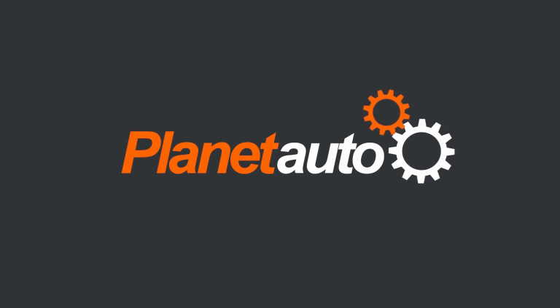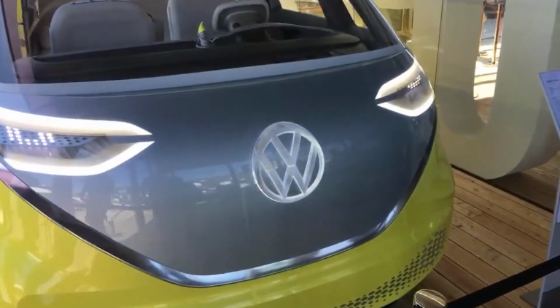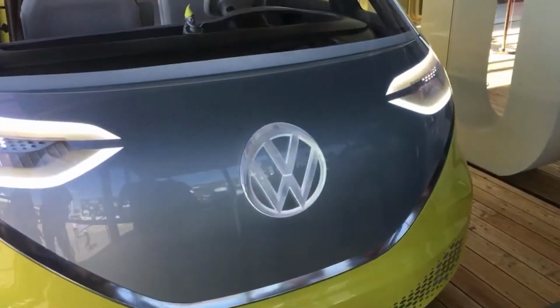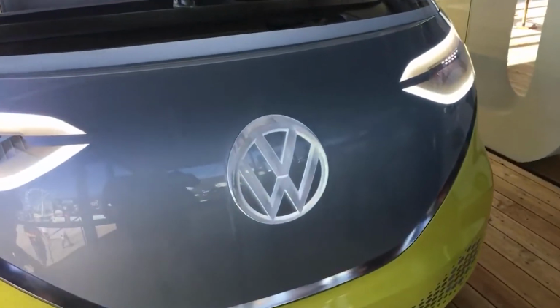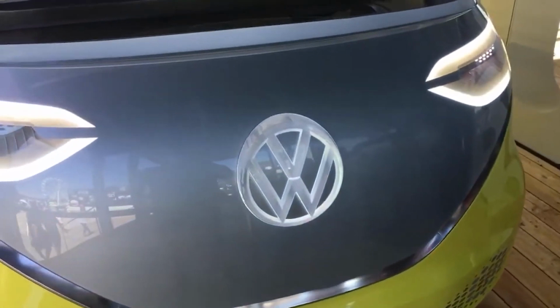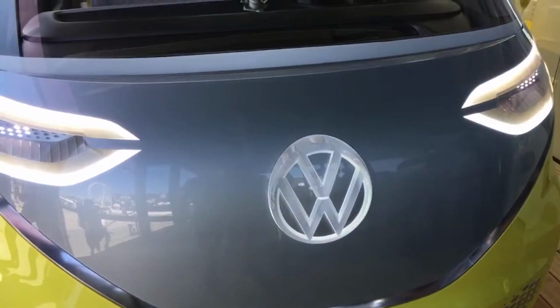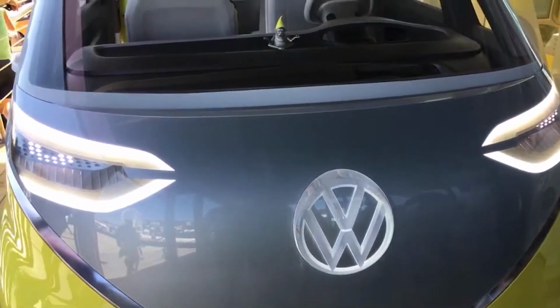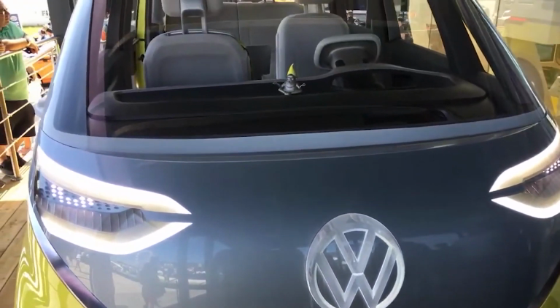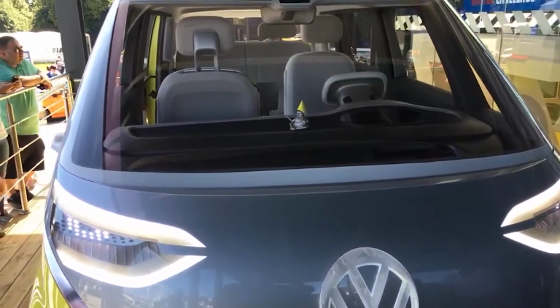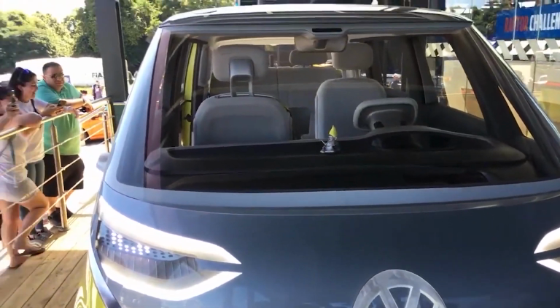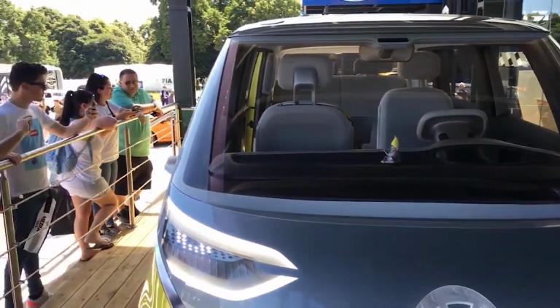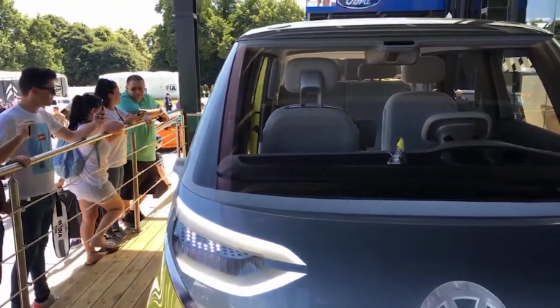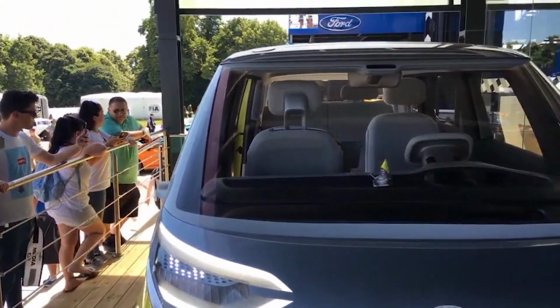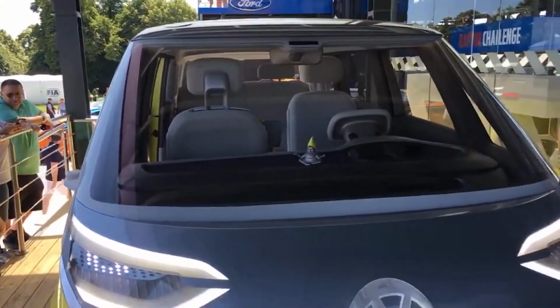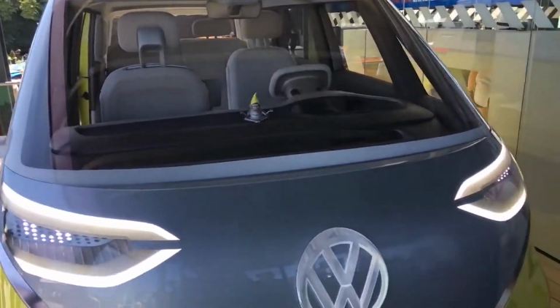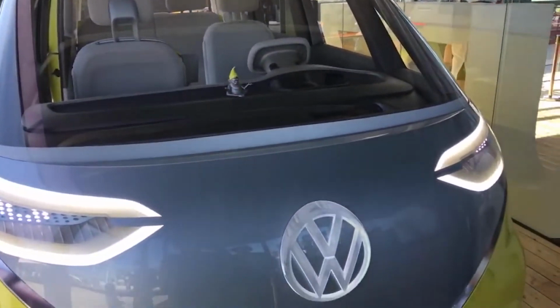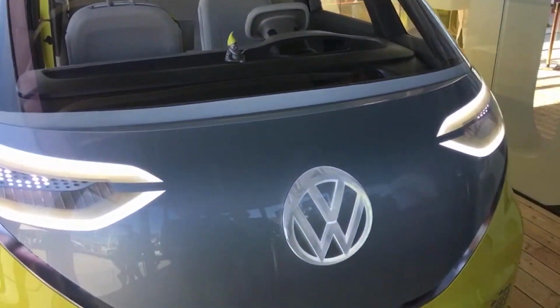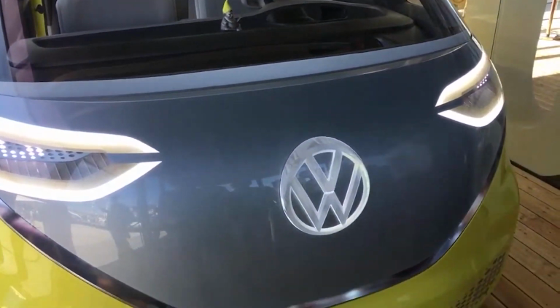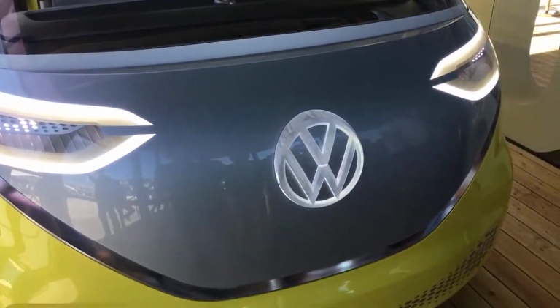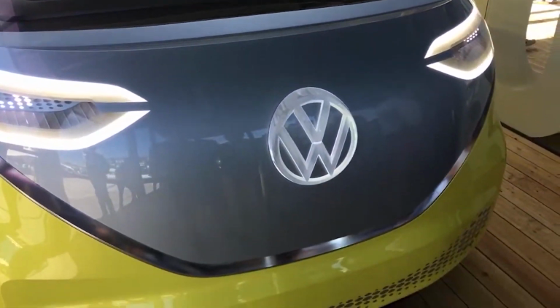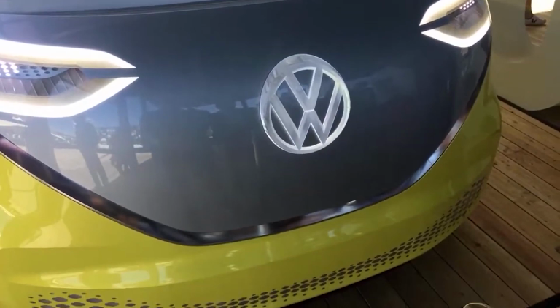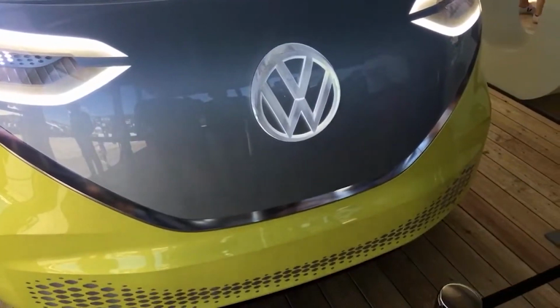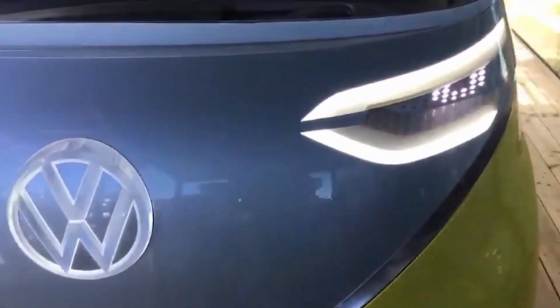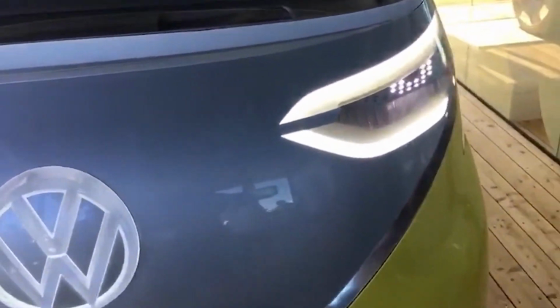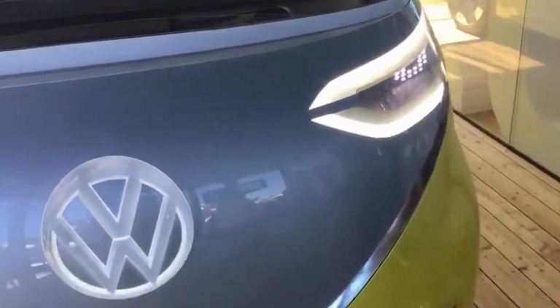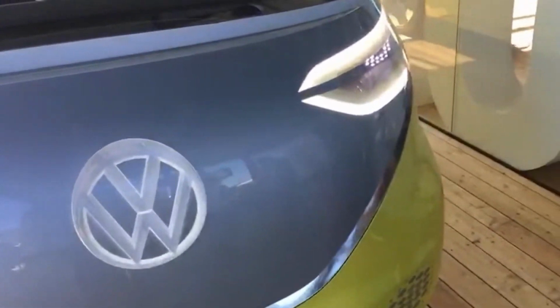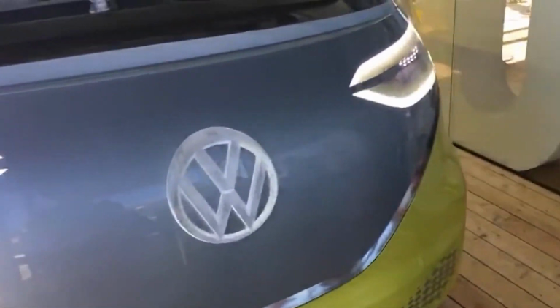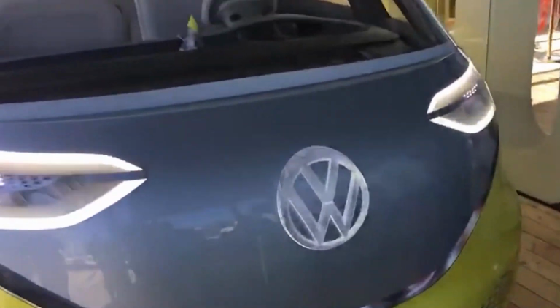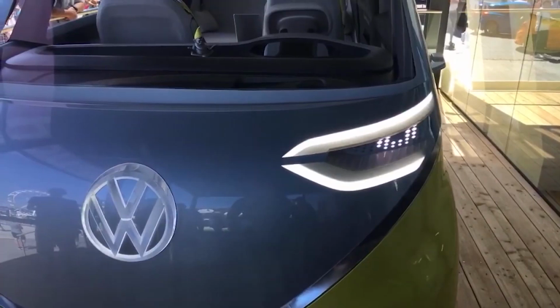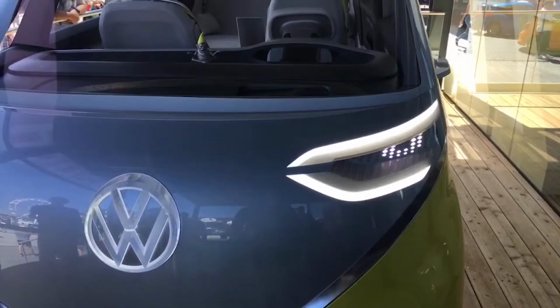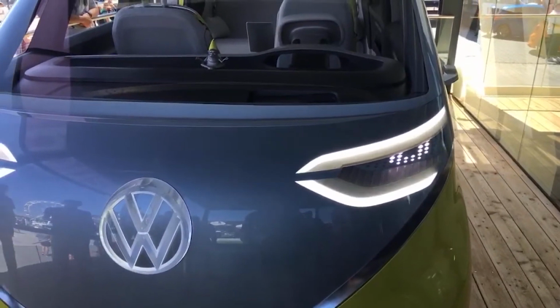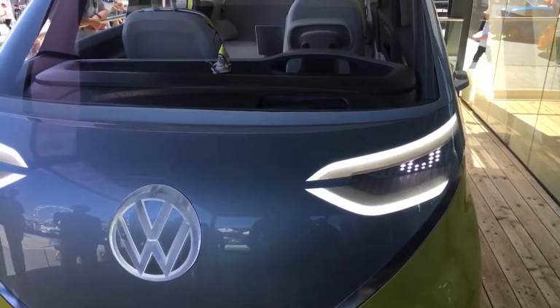The VW ID Buzz. This vehicle is mad. The likelihood is it's based on the micro bus that was revealed a fair few years ago. Let's just read some of the specs — 261 mile range.